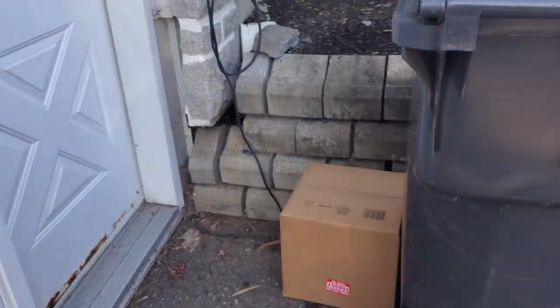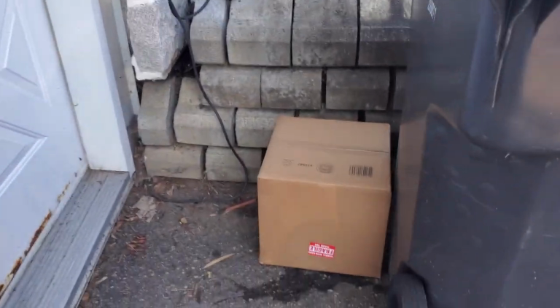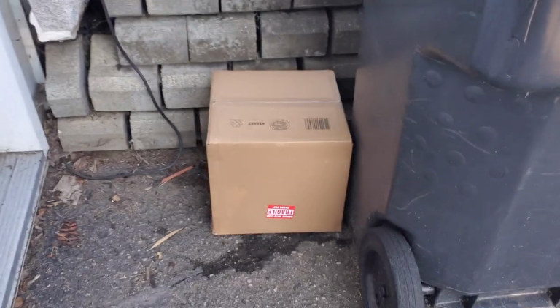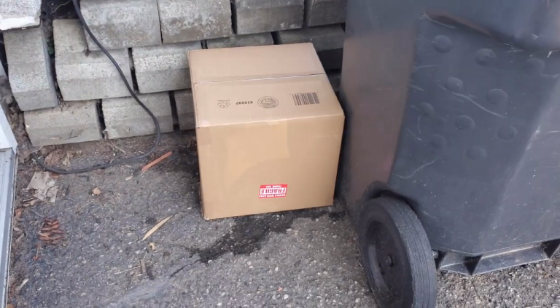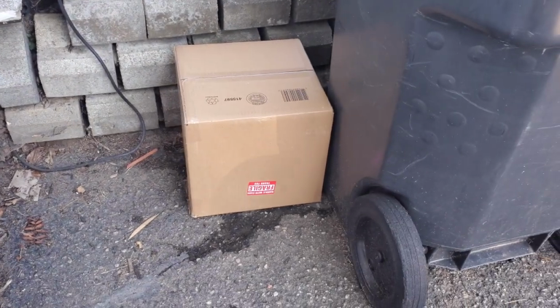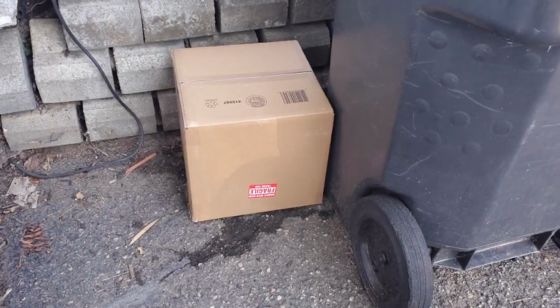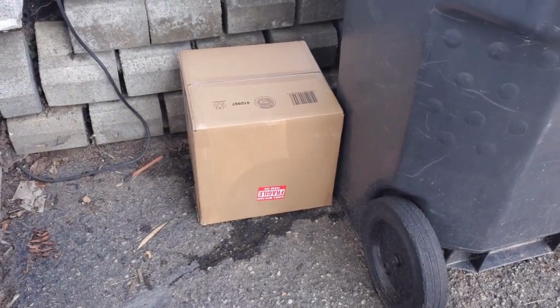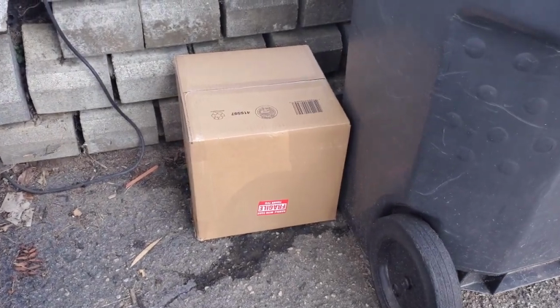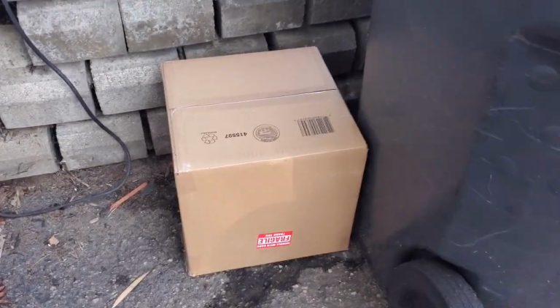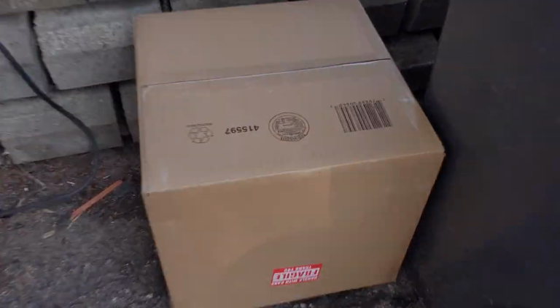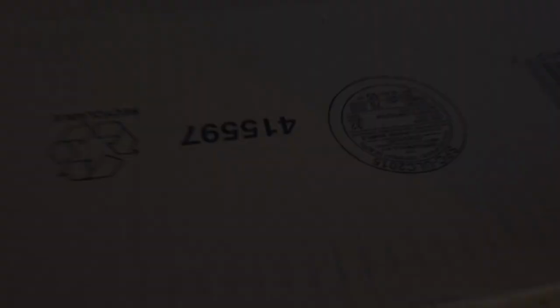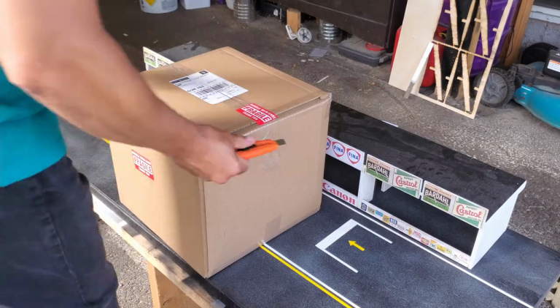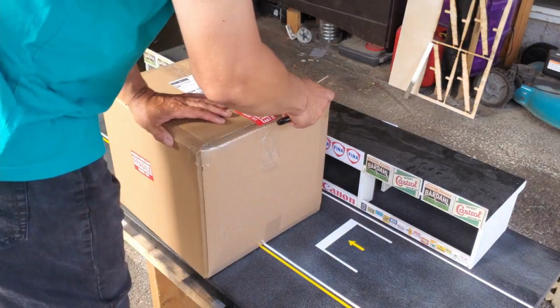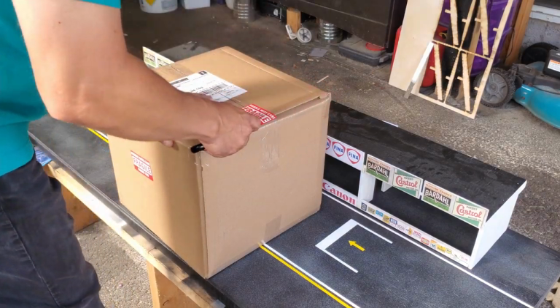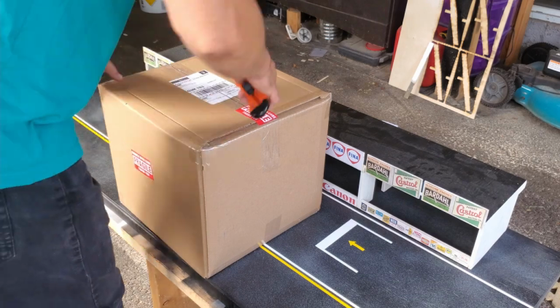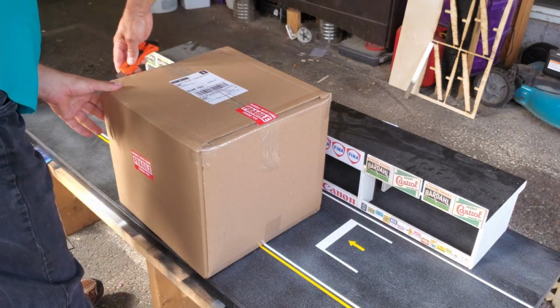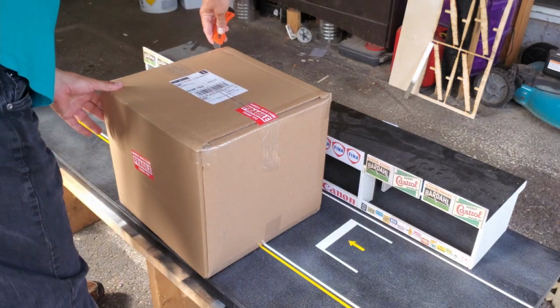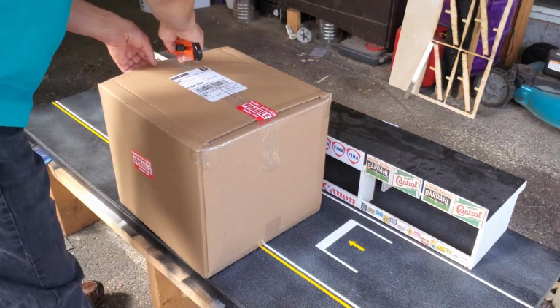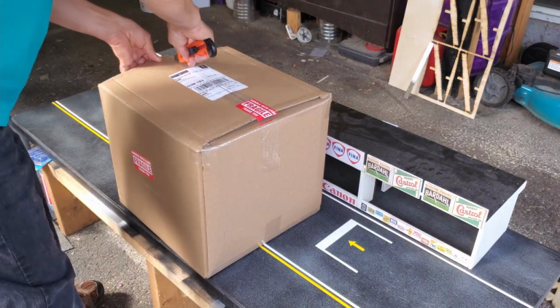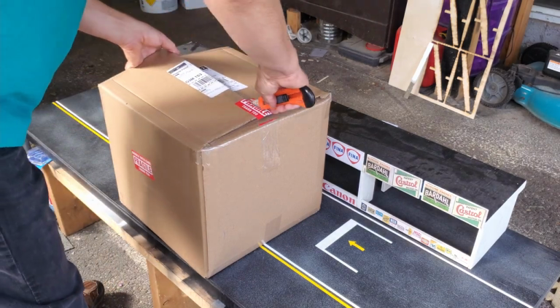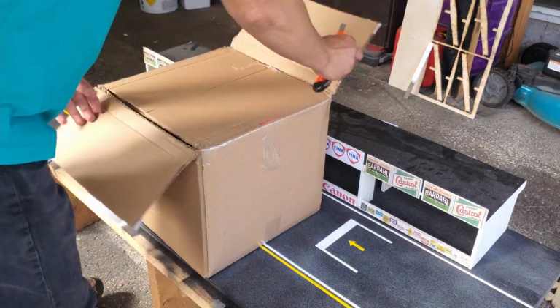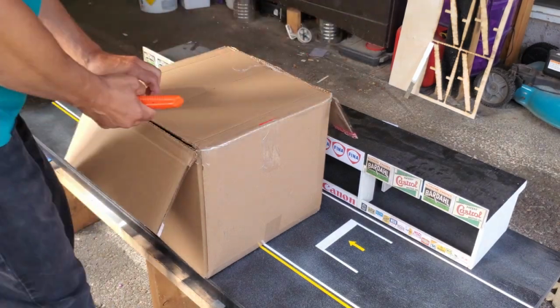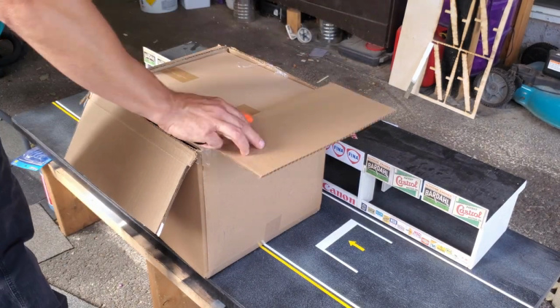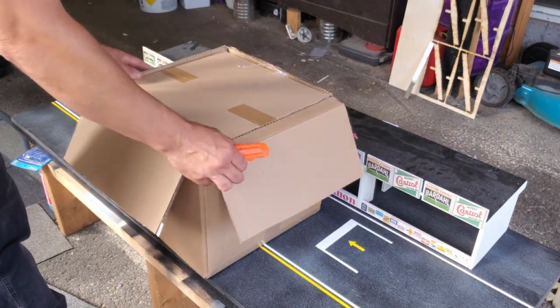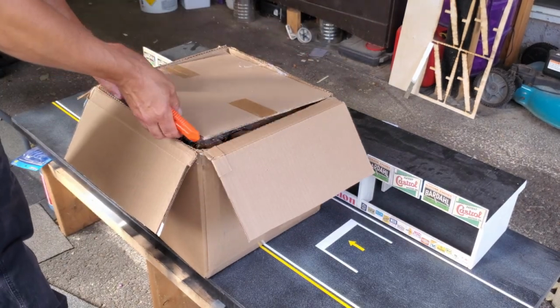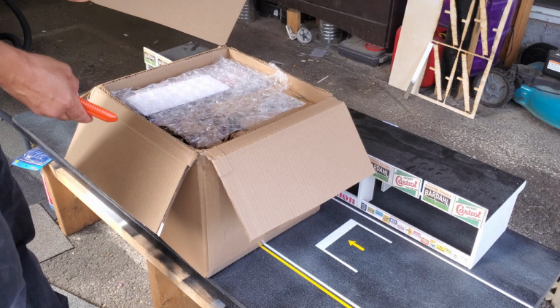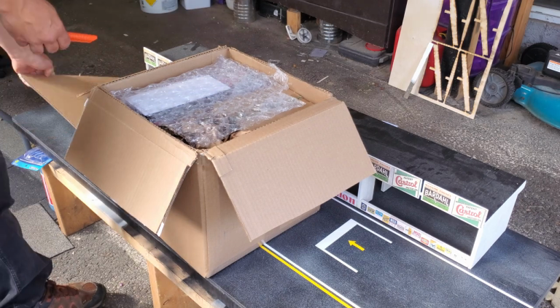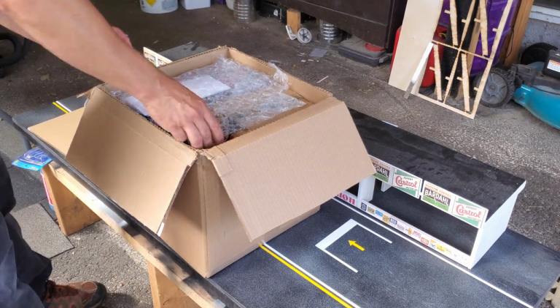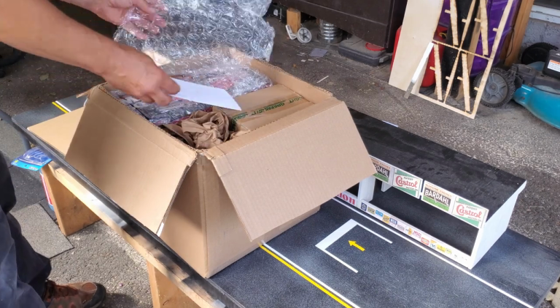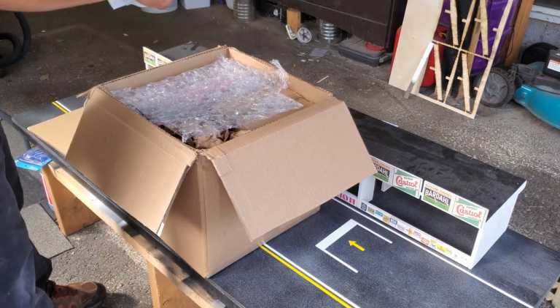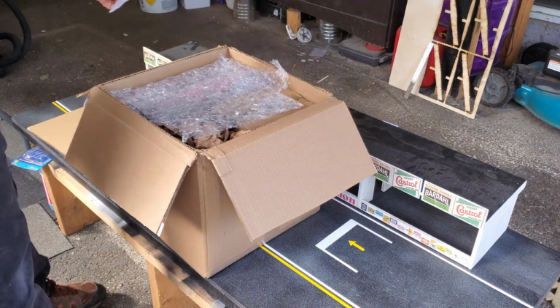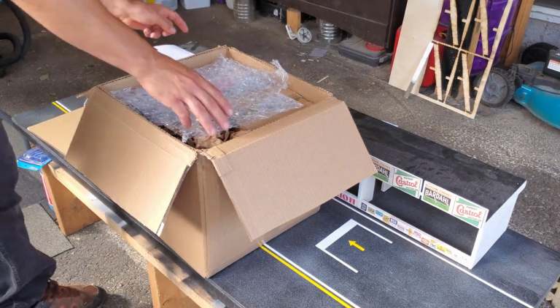And there it is! Of course they put it upside down. In this box there are three cars that I ordered from an online diecast reseller. This week I'm showing you the first one that comes out of the box.